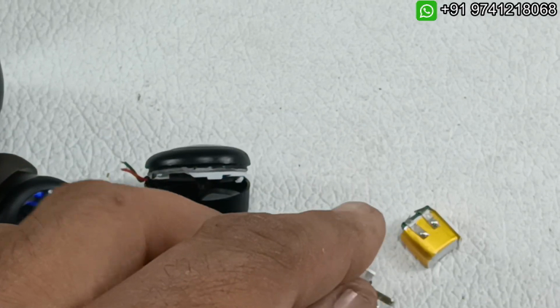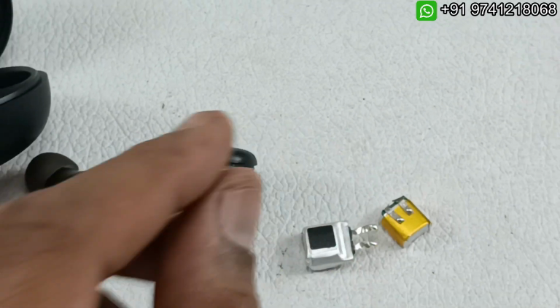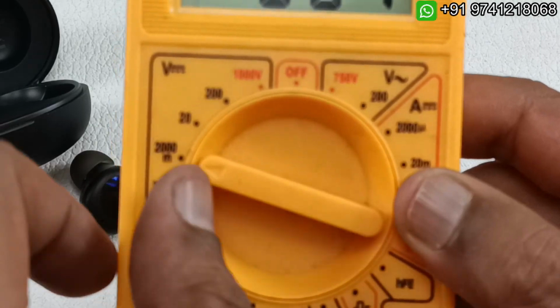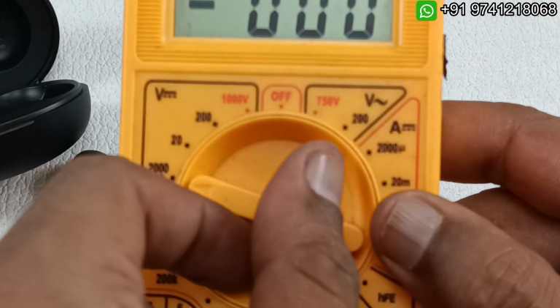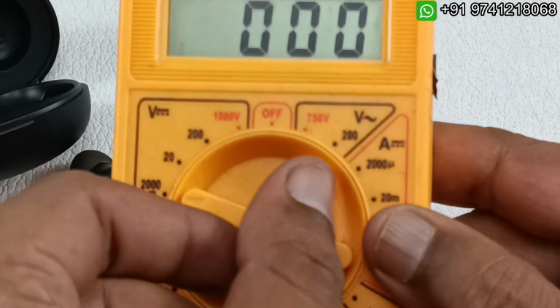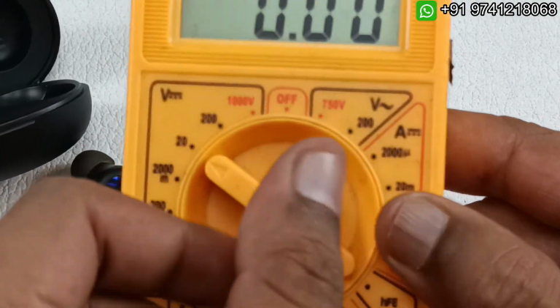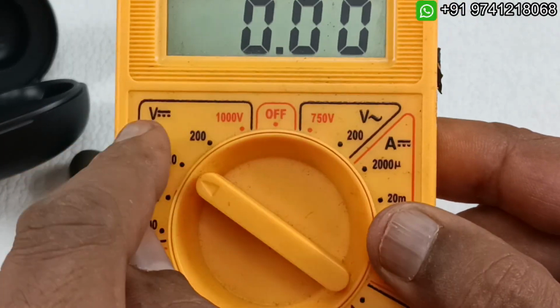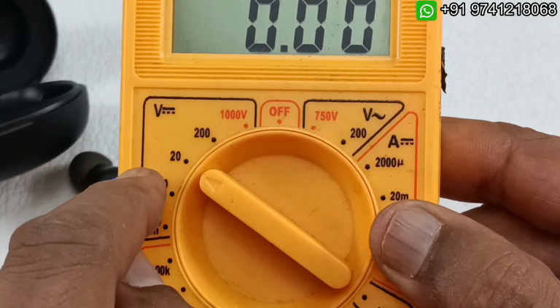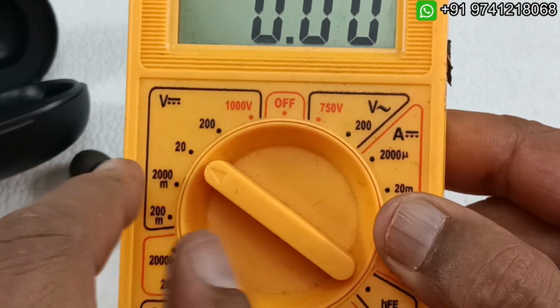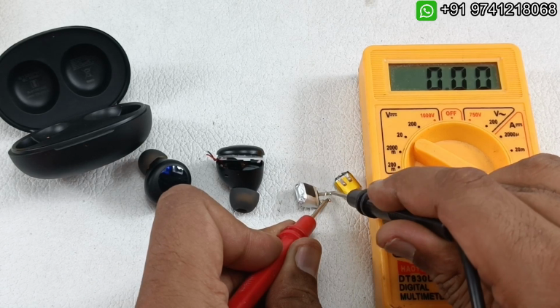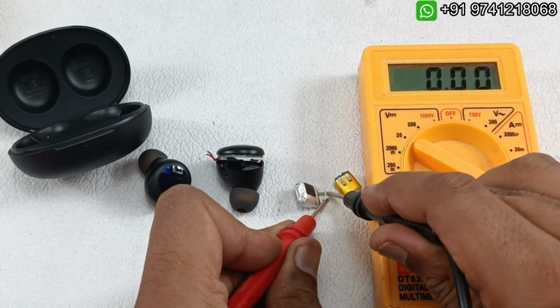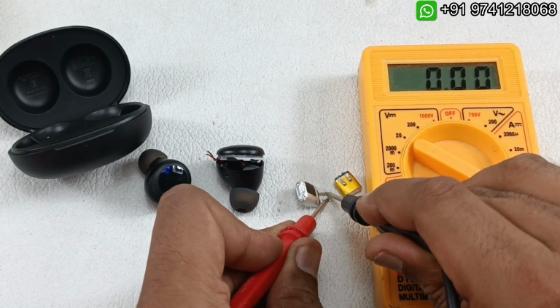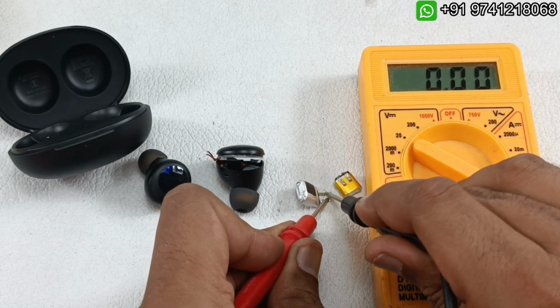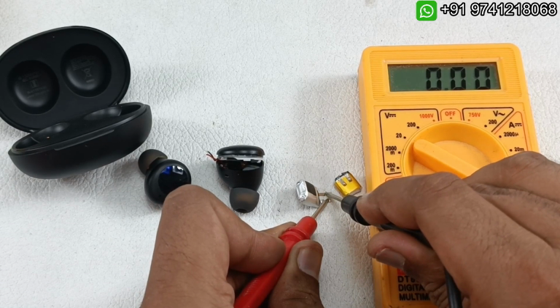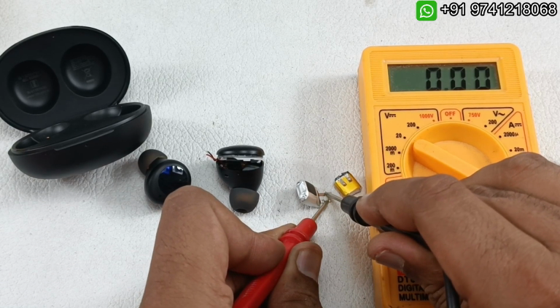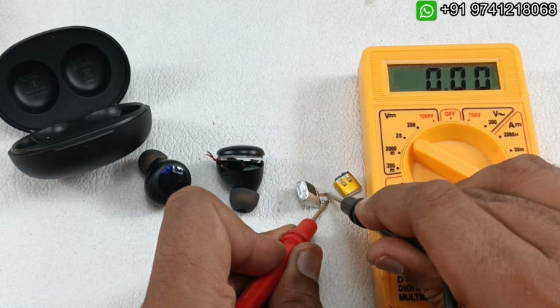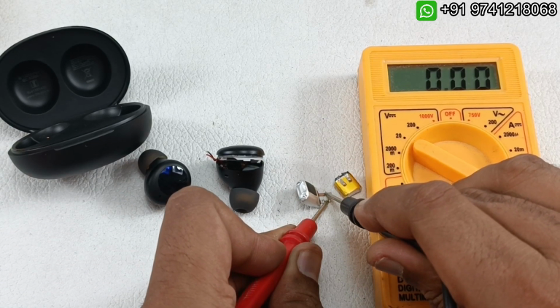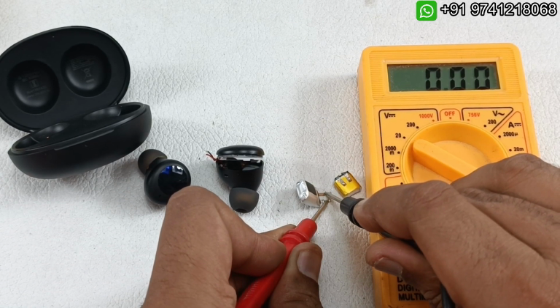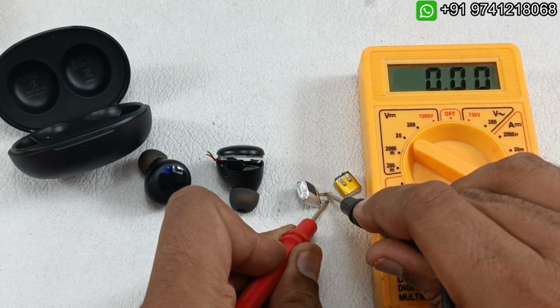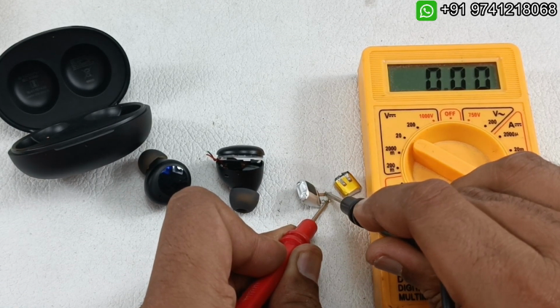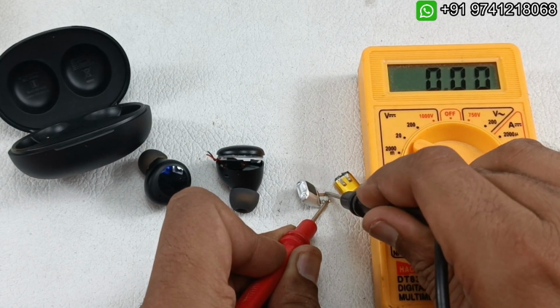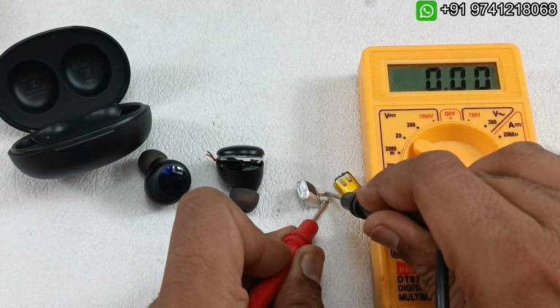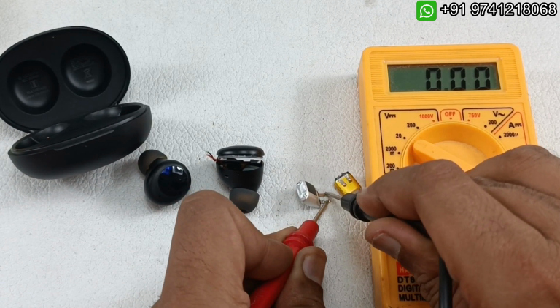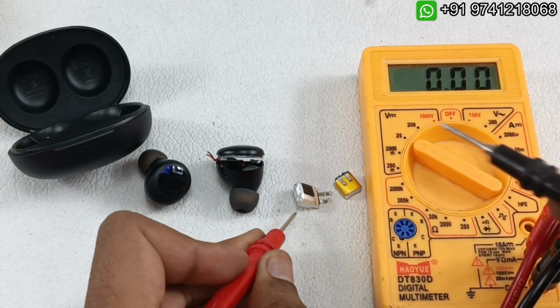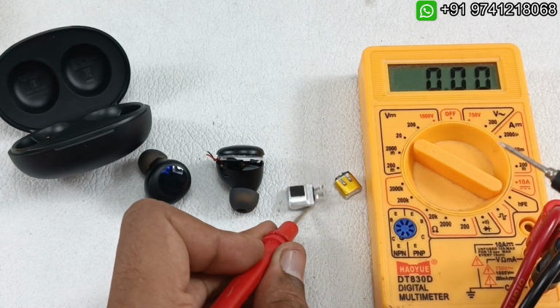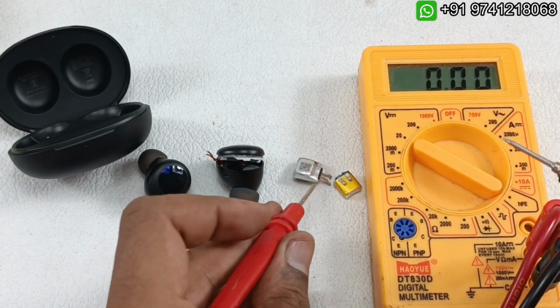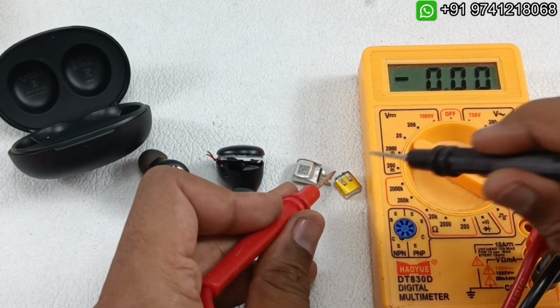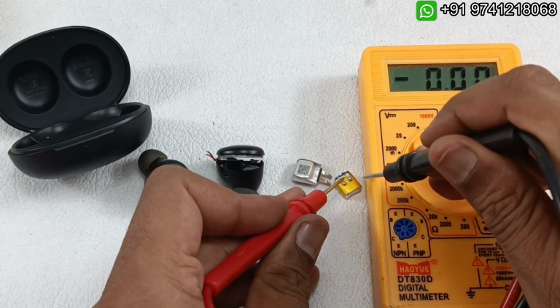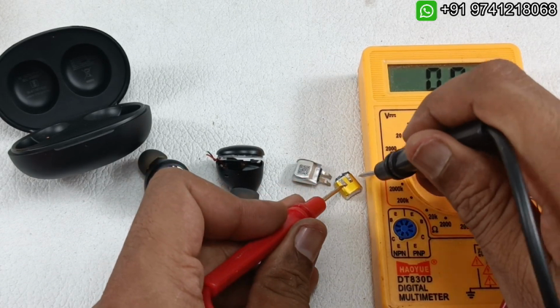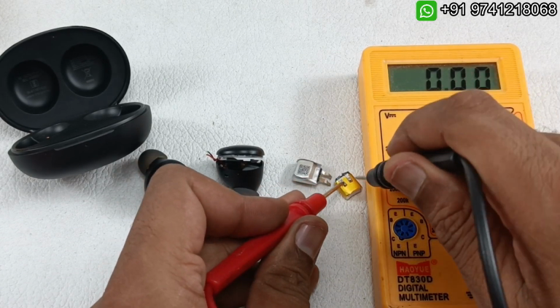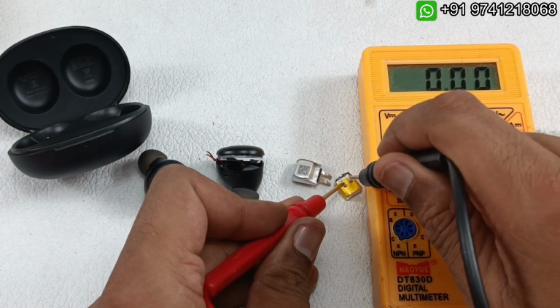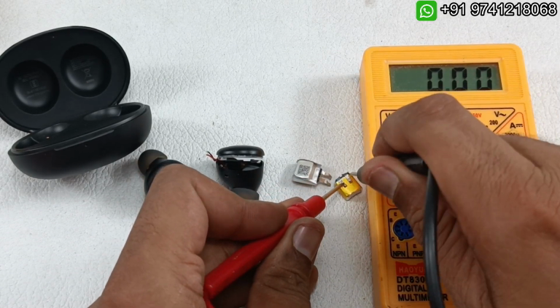I am setting the multimeter to 20V DC. You can see there is no voltage — completely zero. So the battery is dead. Now let's check the voltage of the new battery.